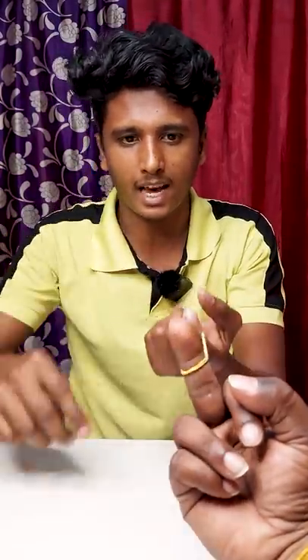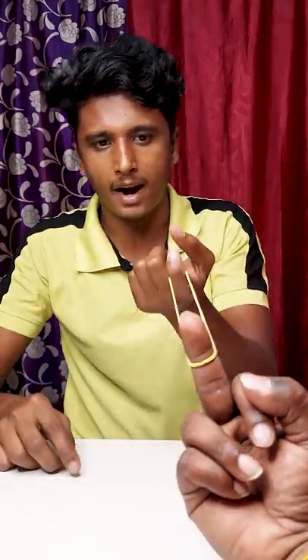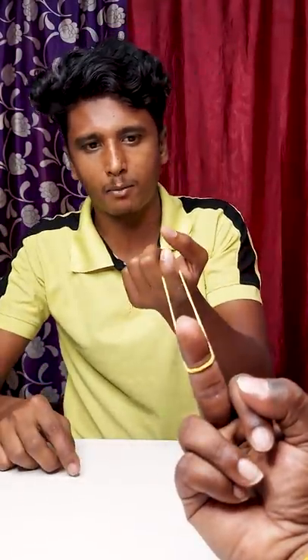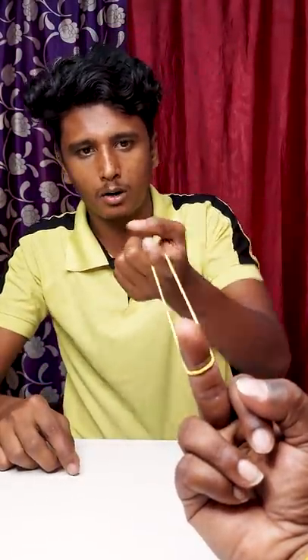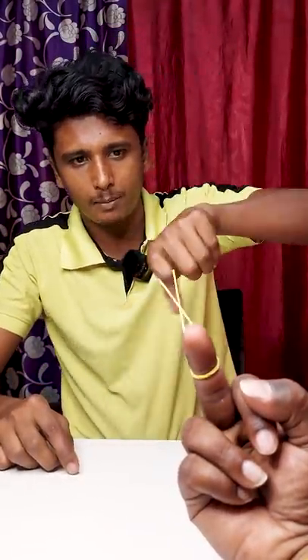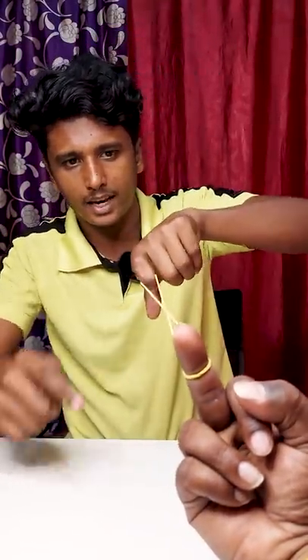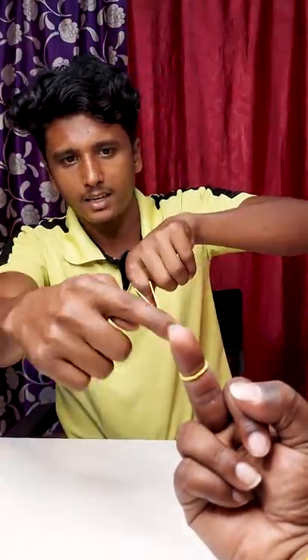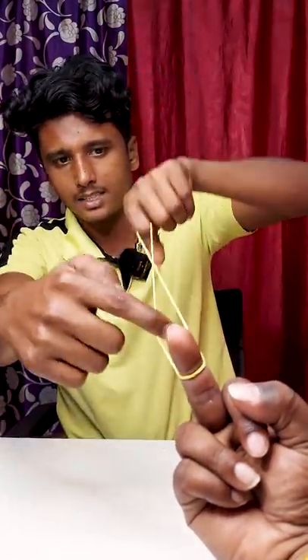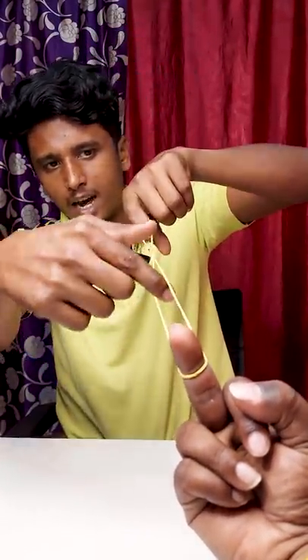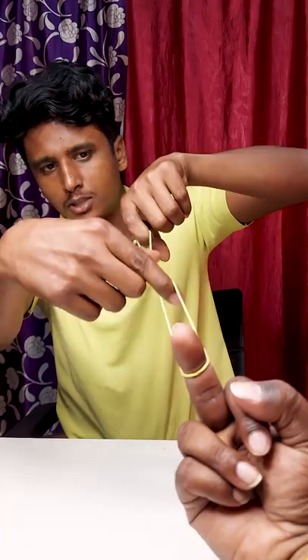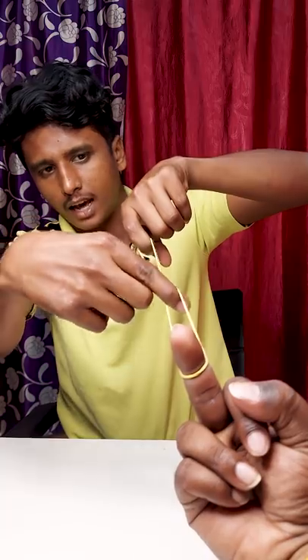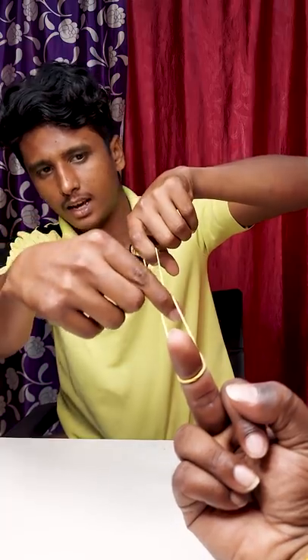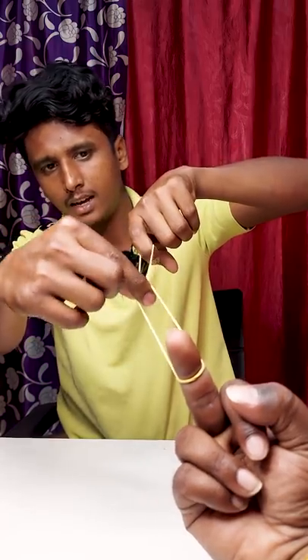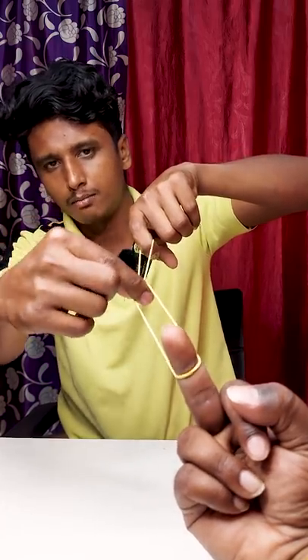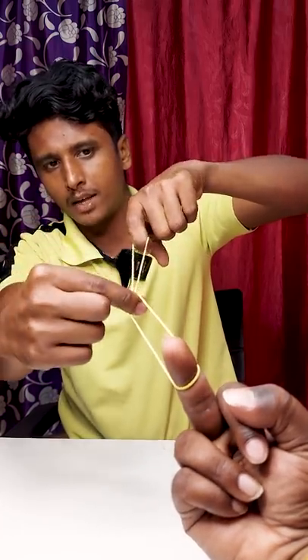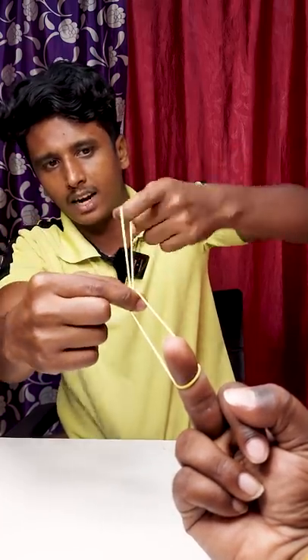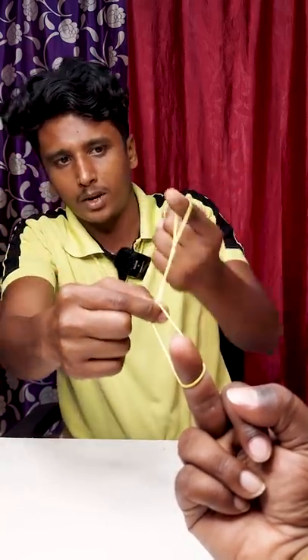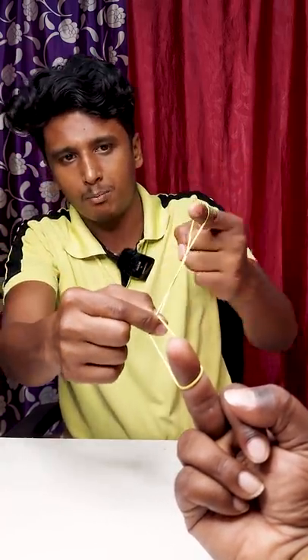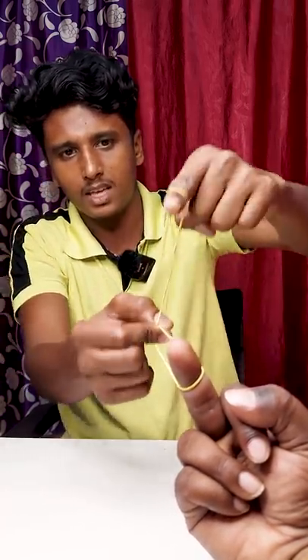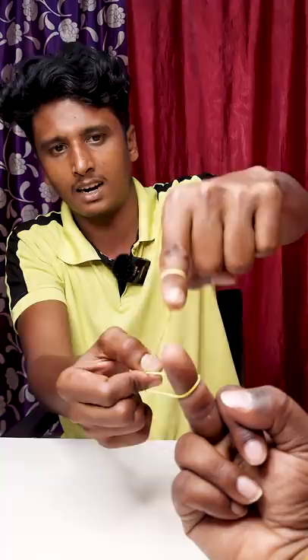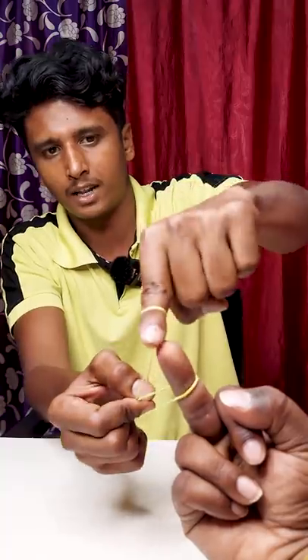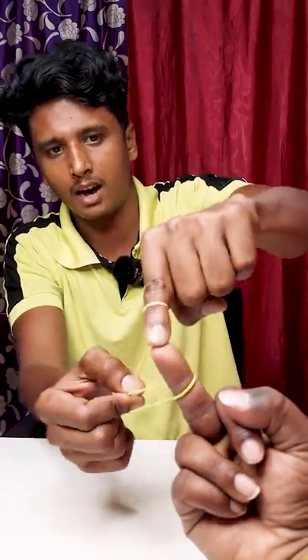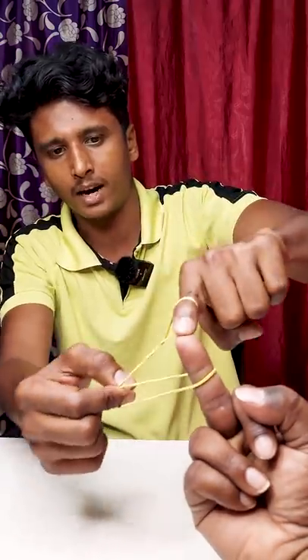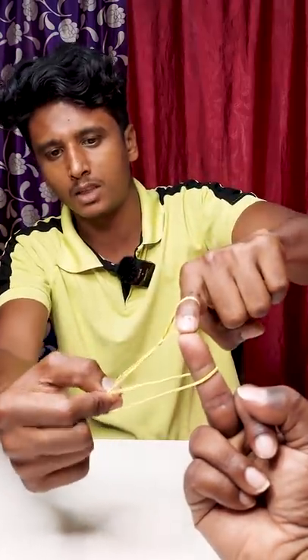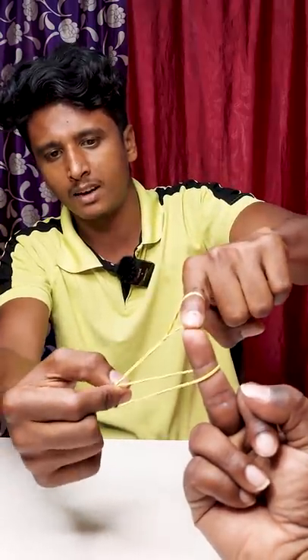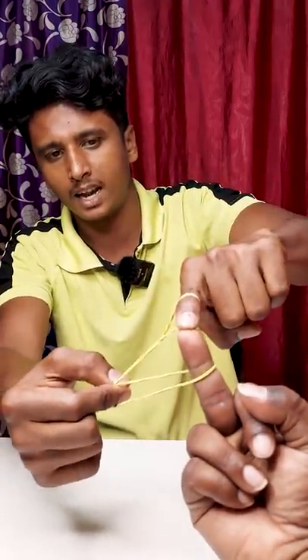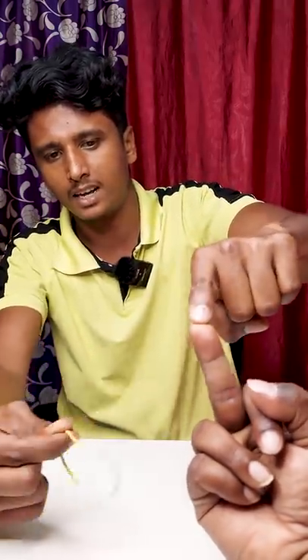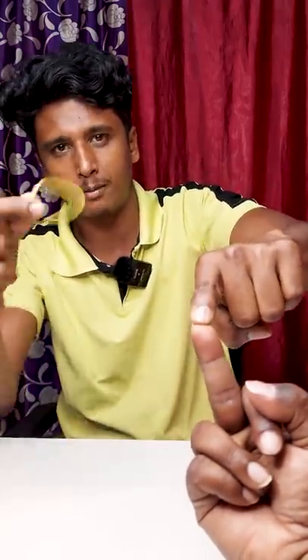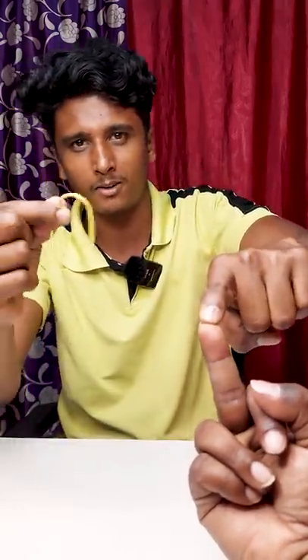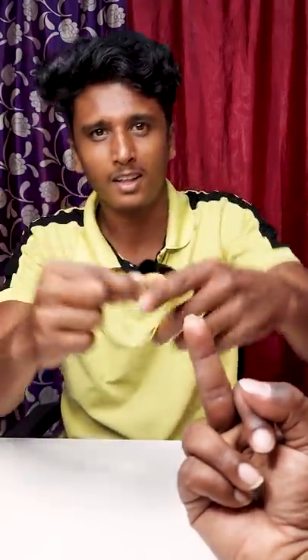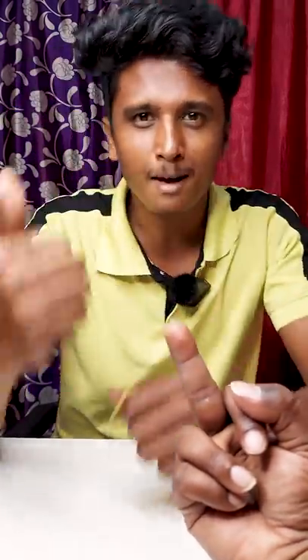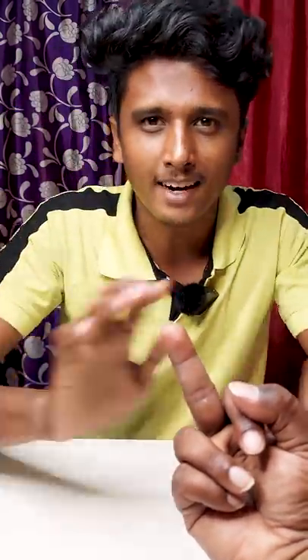How do you do it? You will put the center here. You will have to lock it here. You will have rubber band. This is the trick.